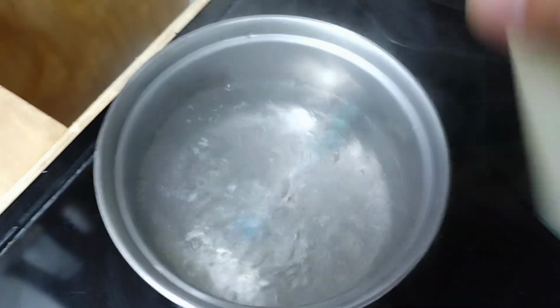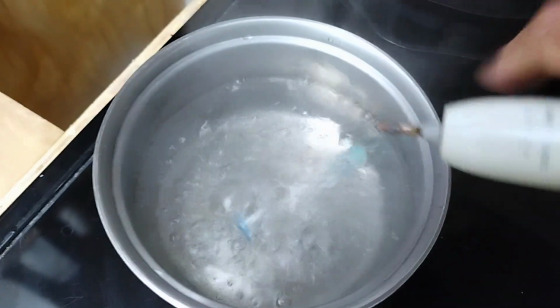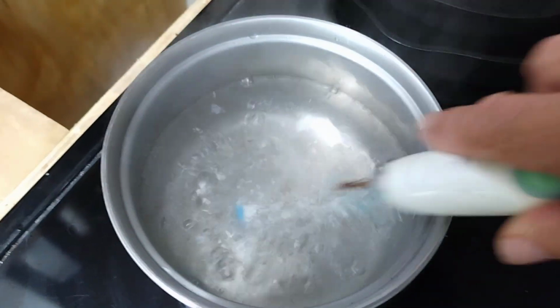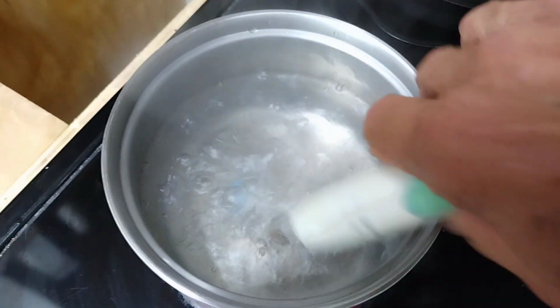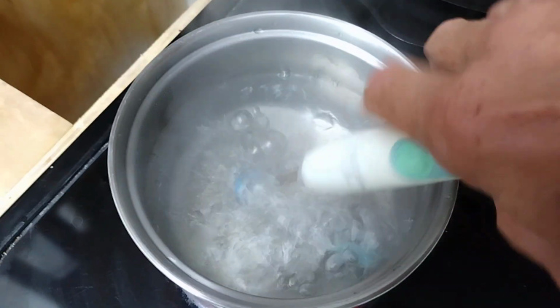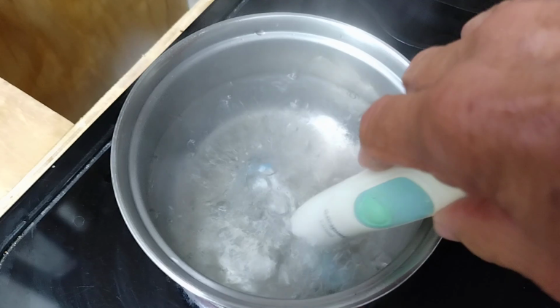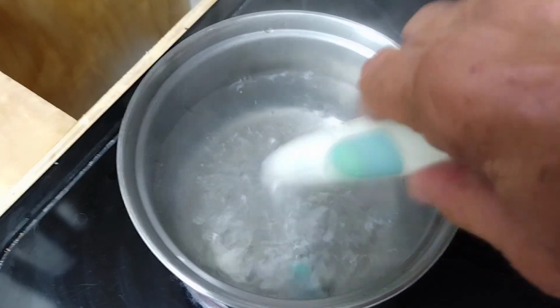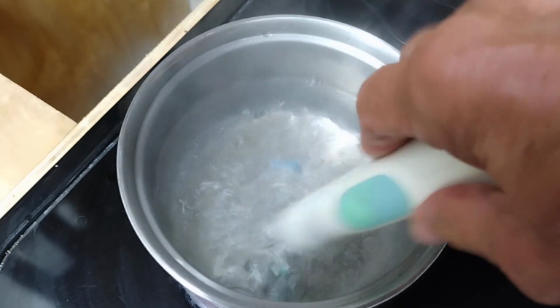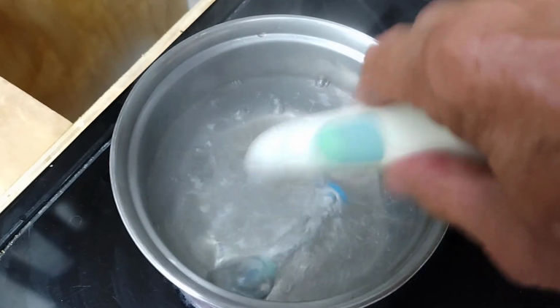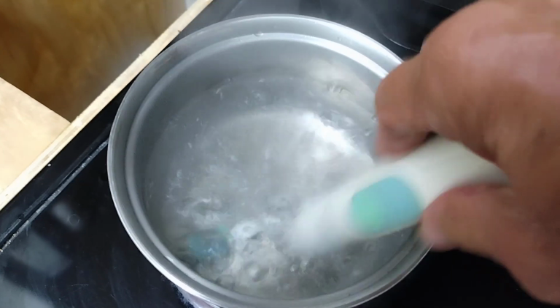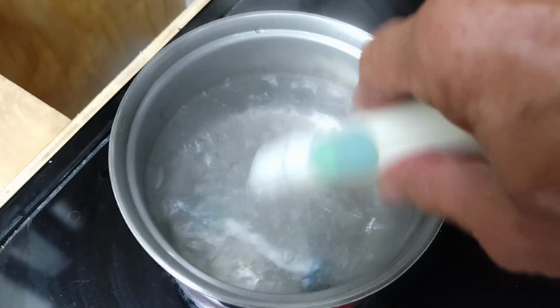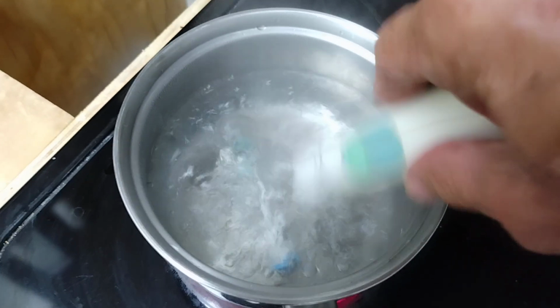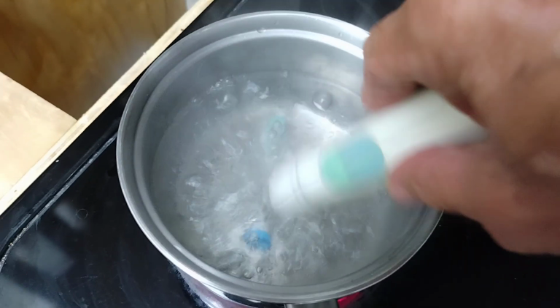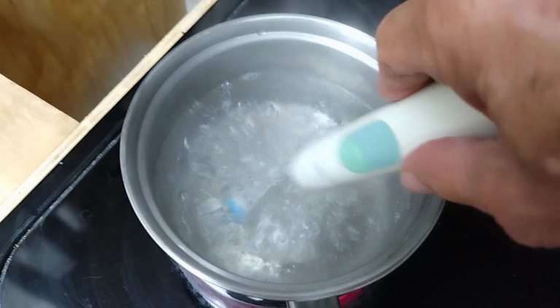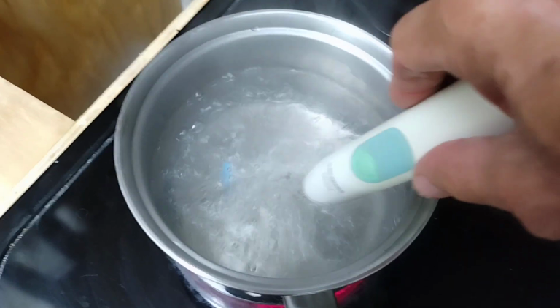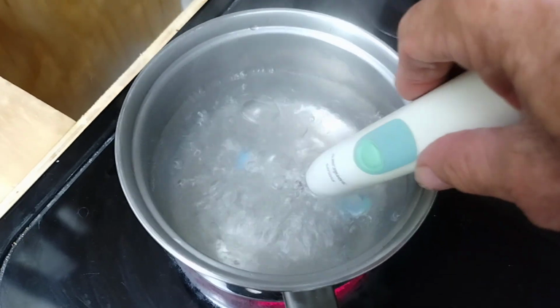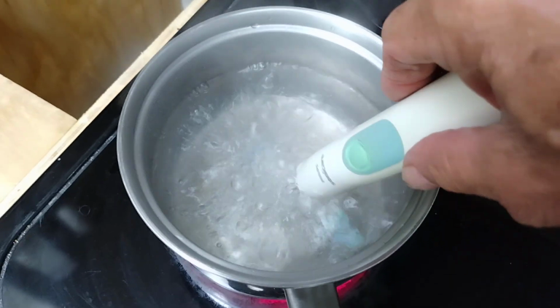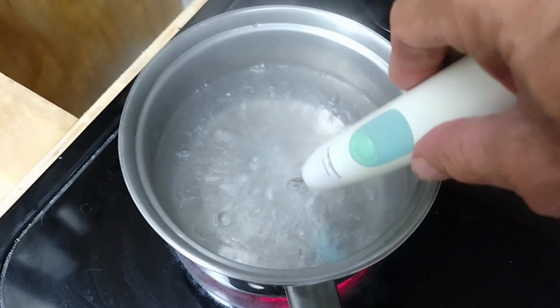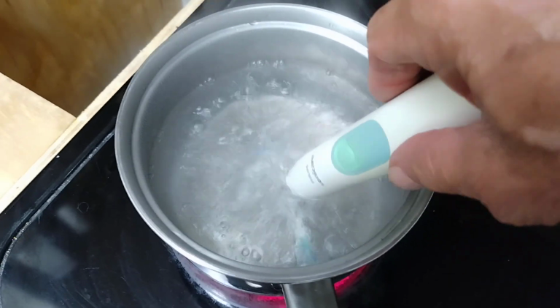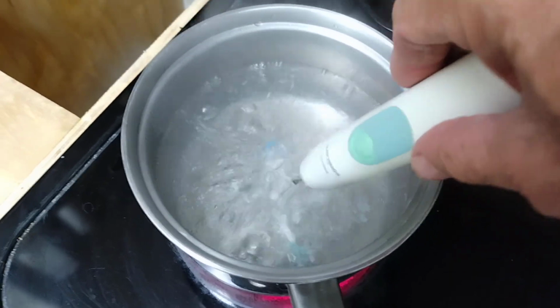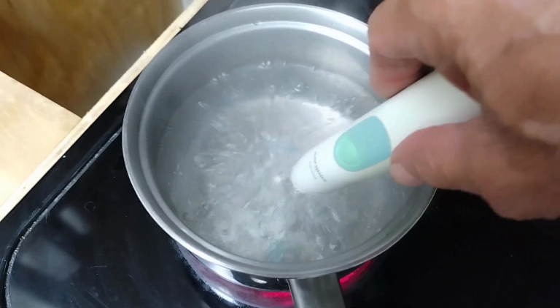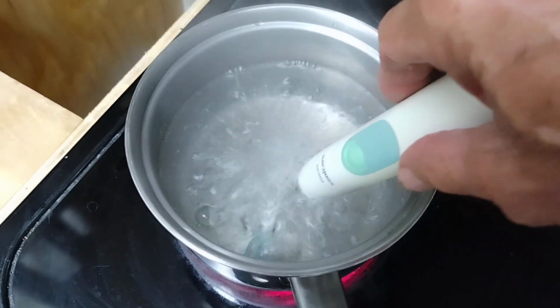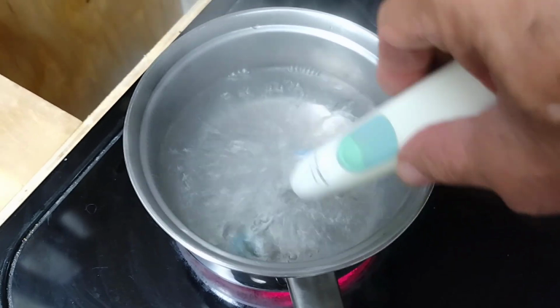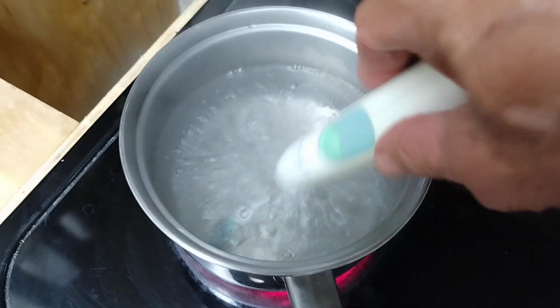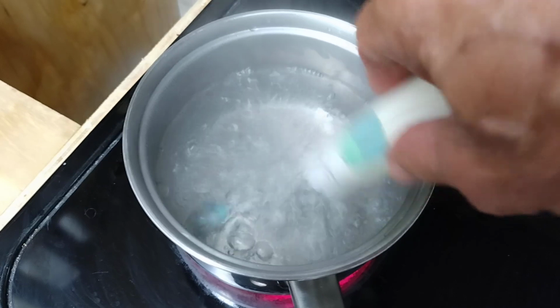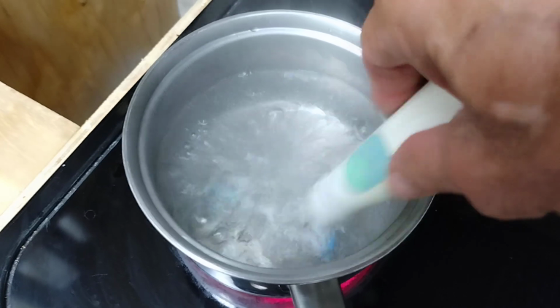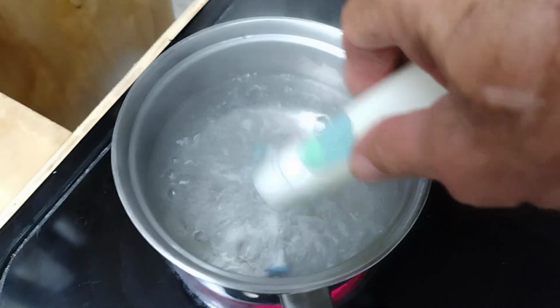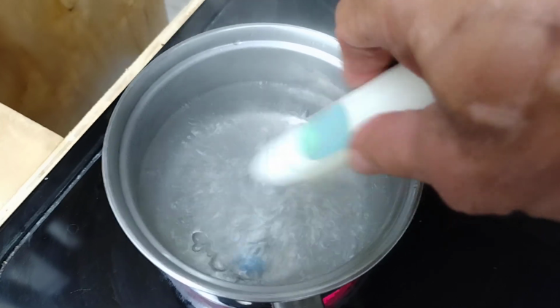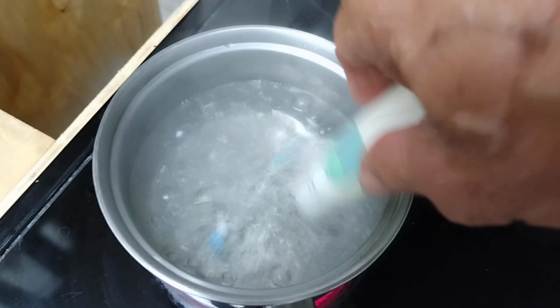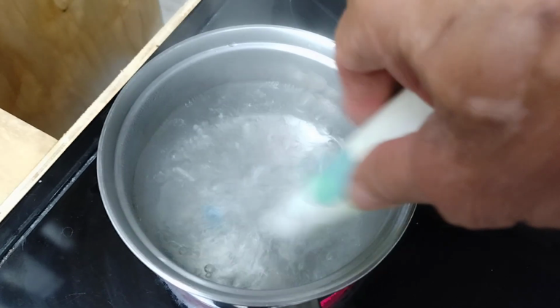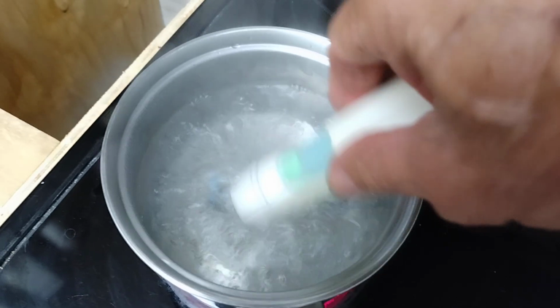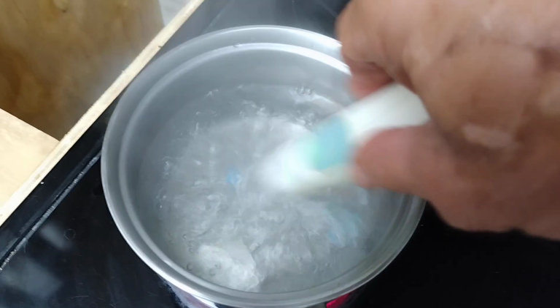Put the head in there. Scrub this off. Clean it, get it going in the boiling water. Don't put the whole battery in there — it might explode. Be careful.